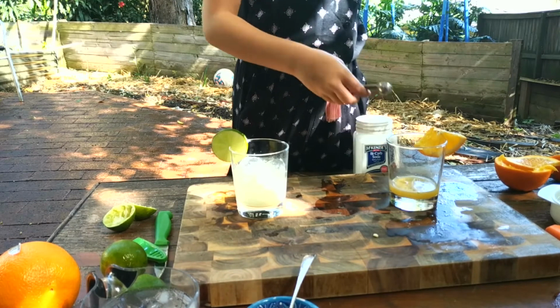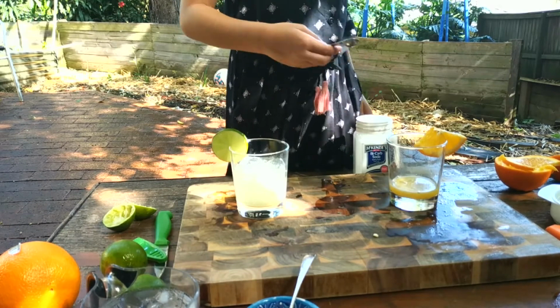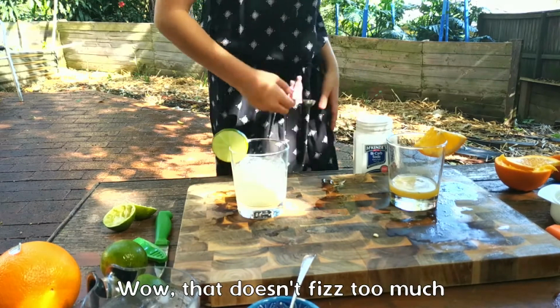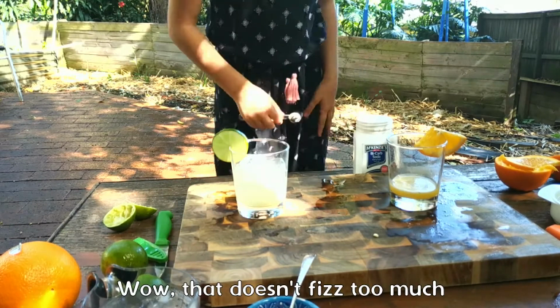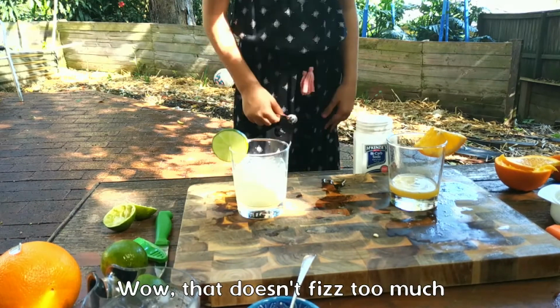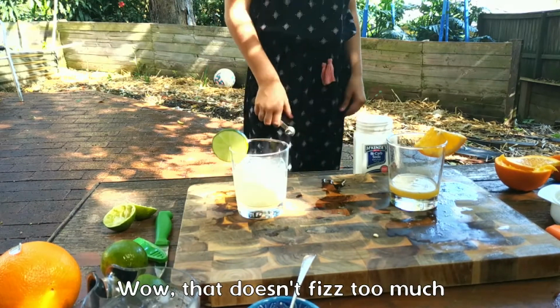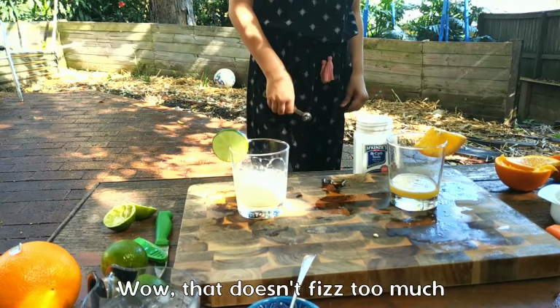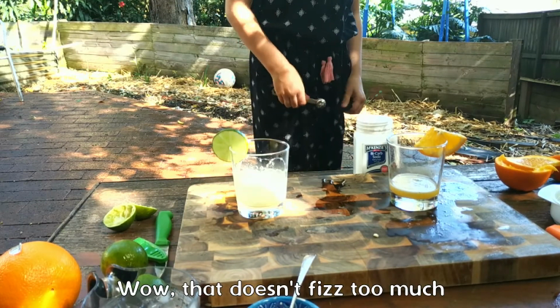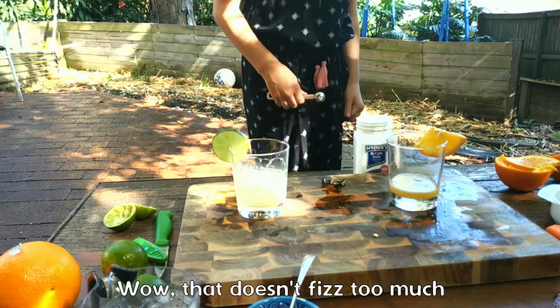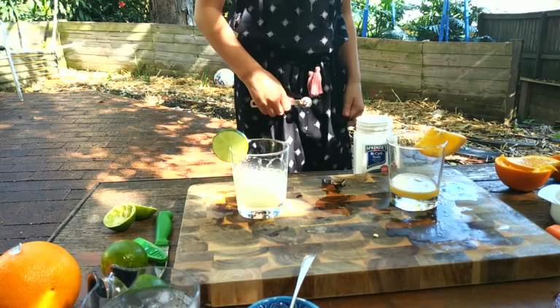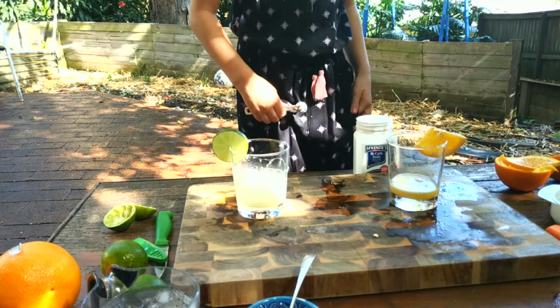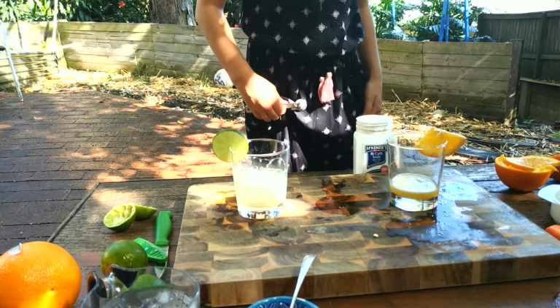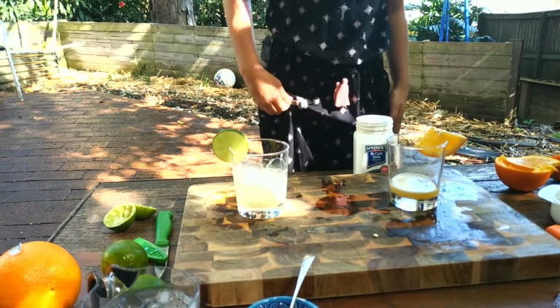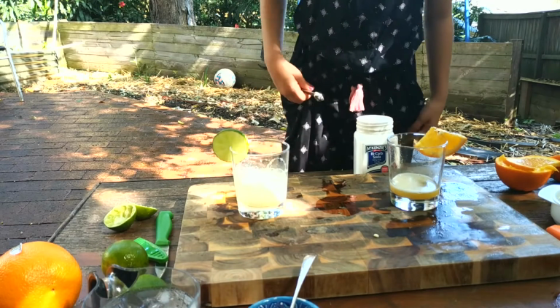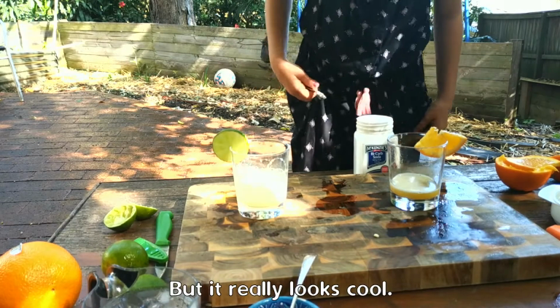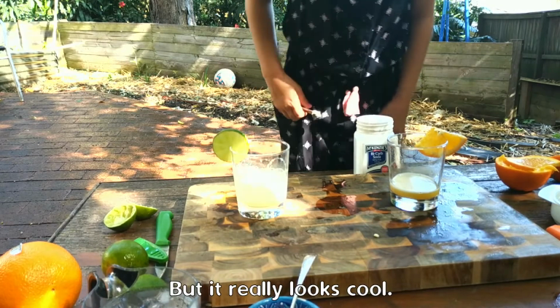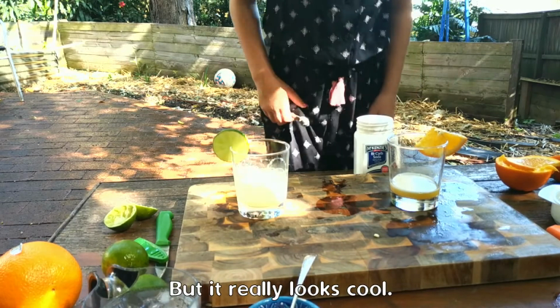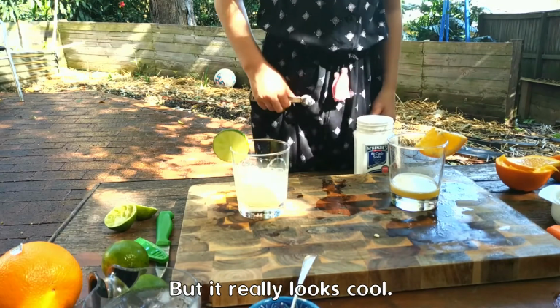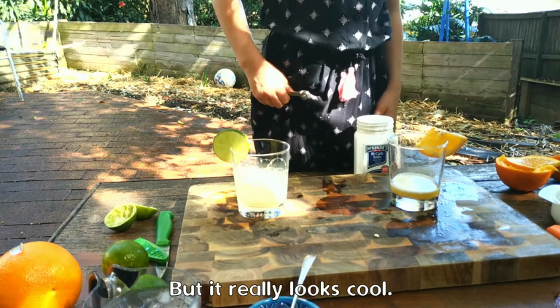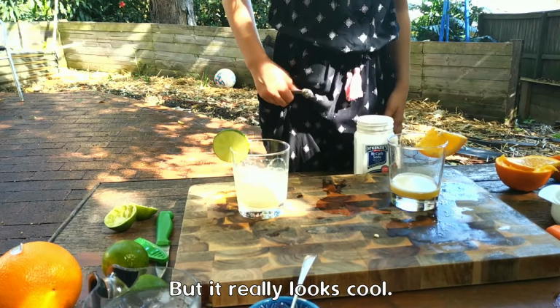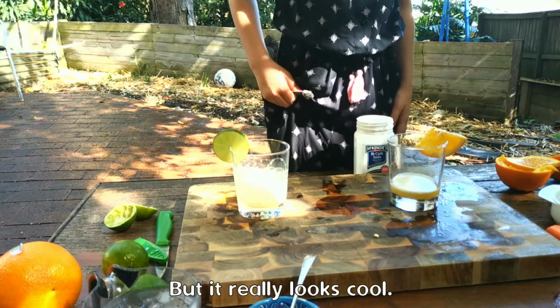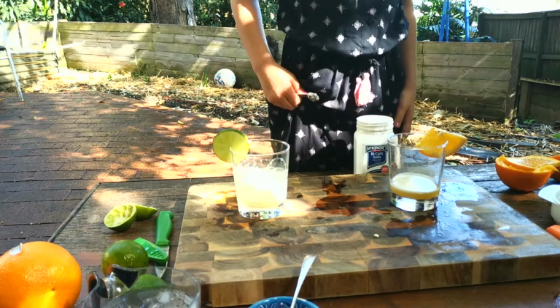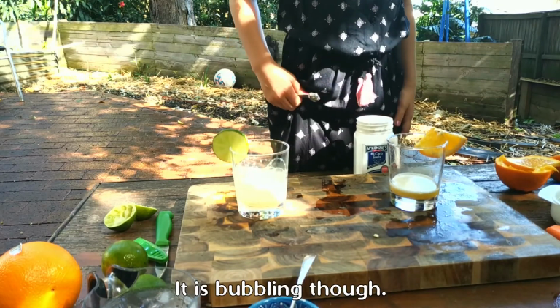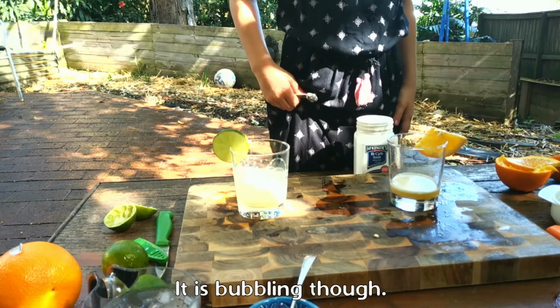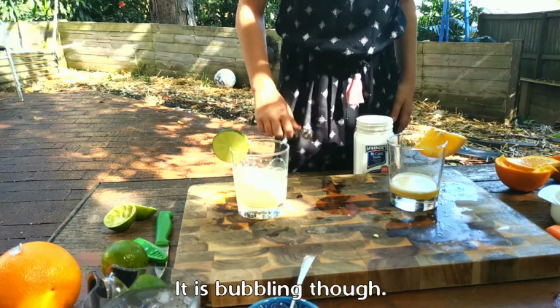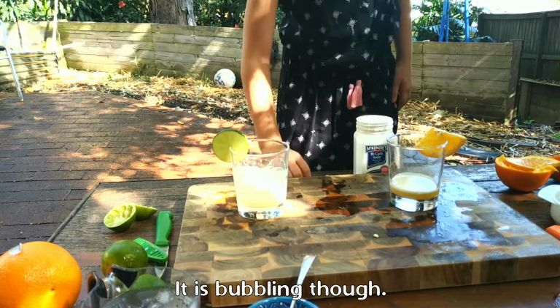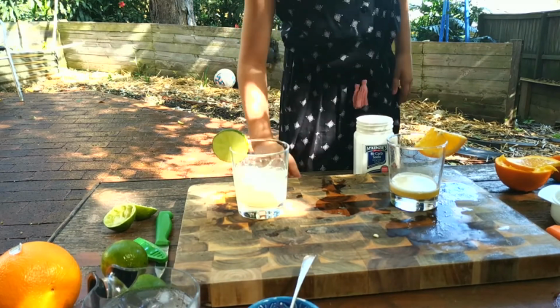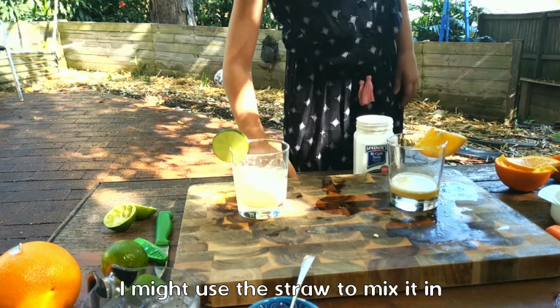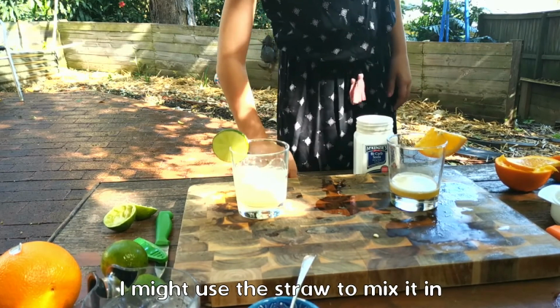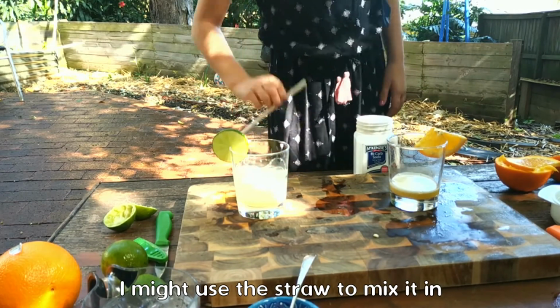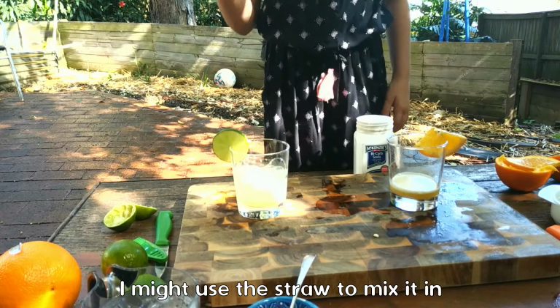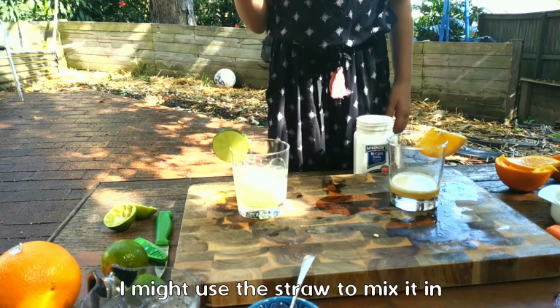That doesn't fizz too much, but it really looks cool. It is bubbling though. I might use this straw to mix it in.